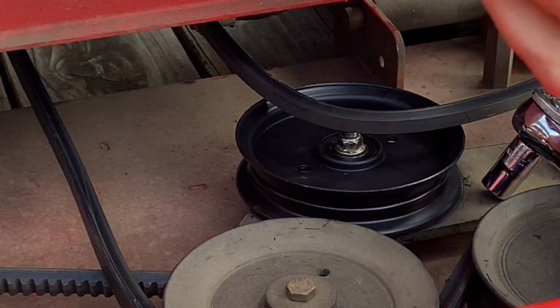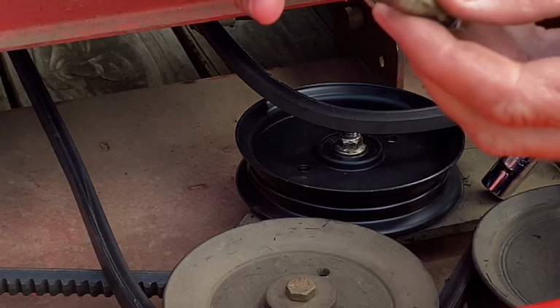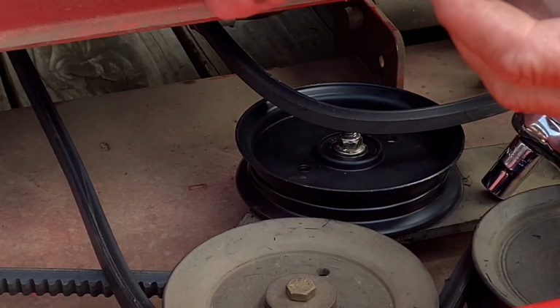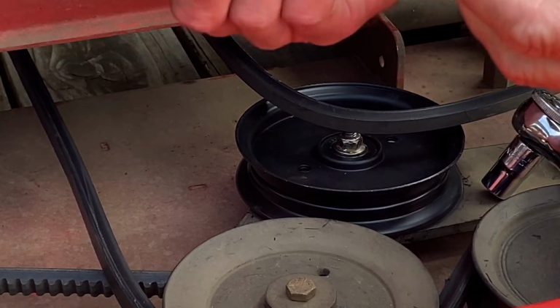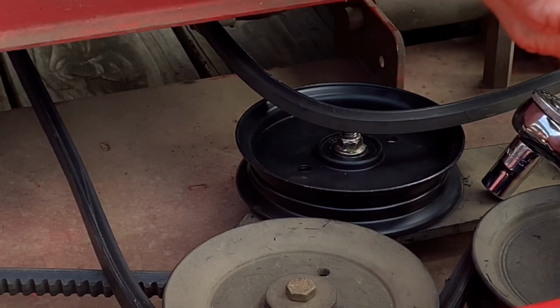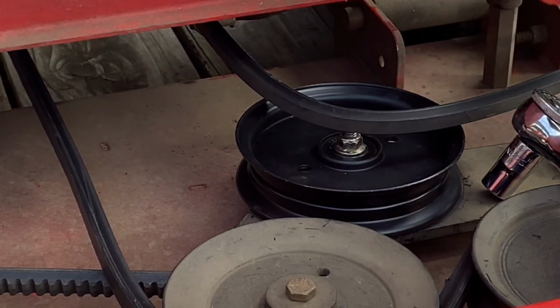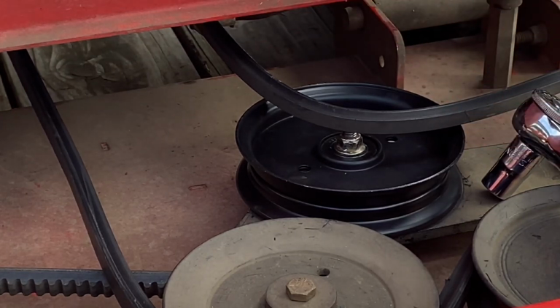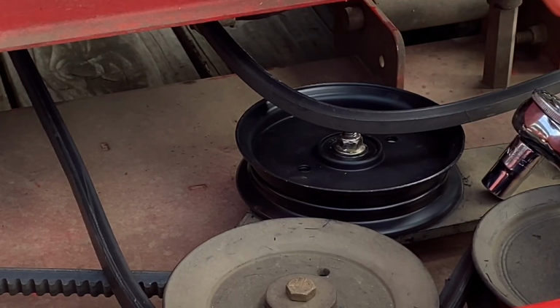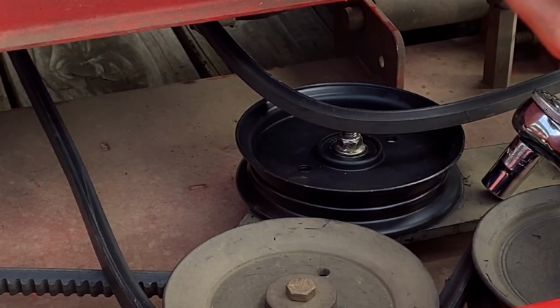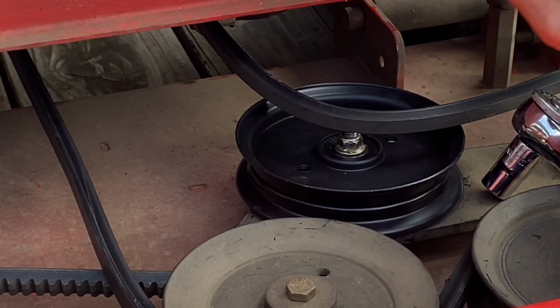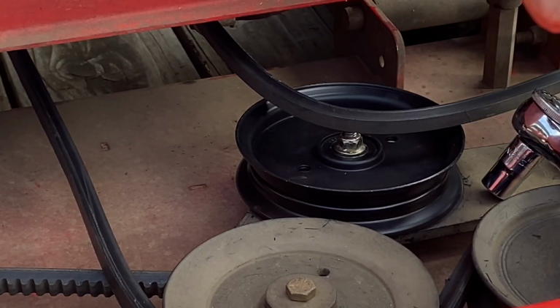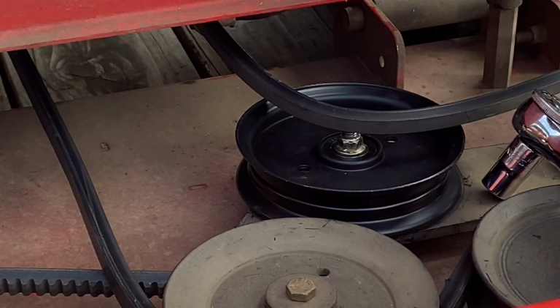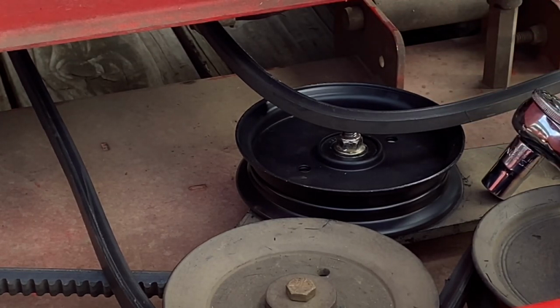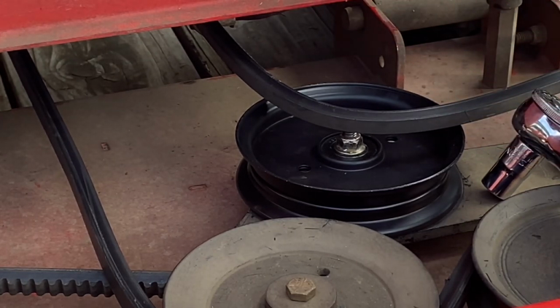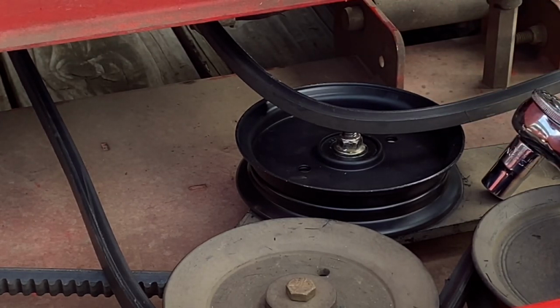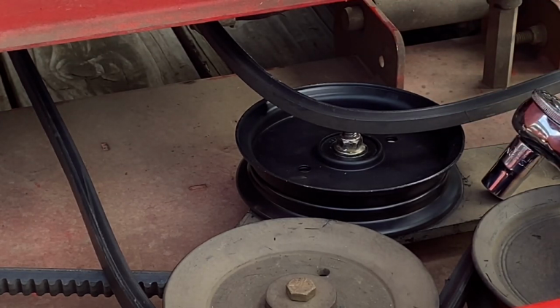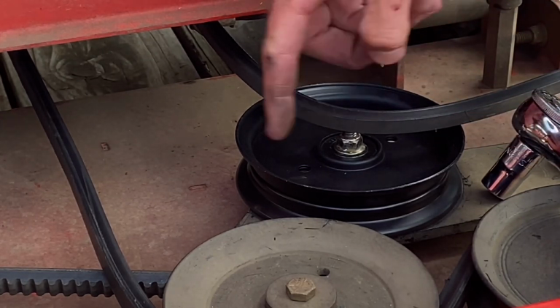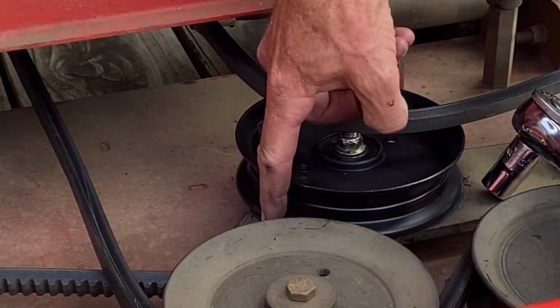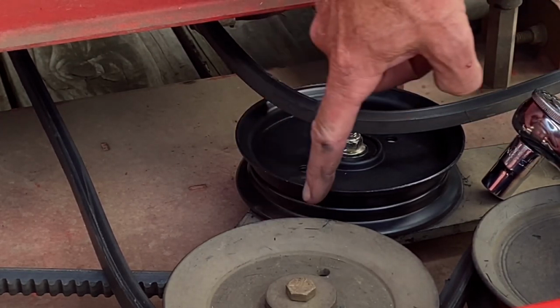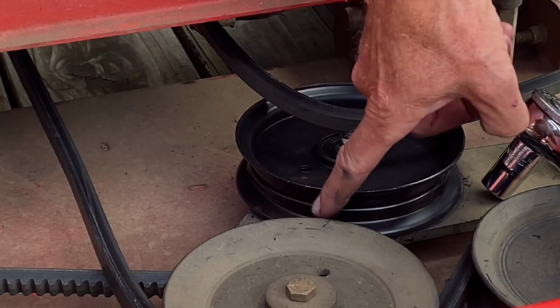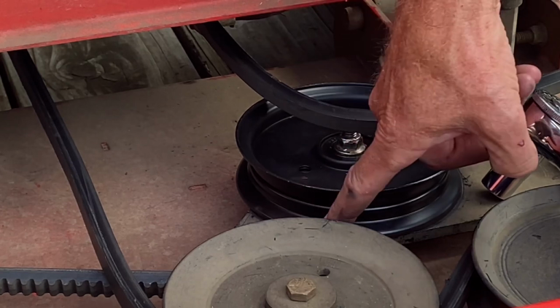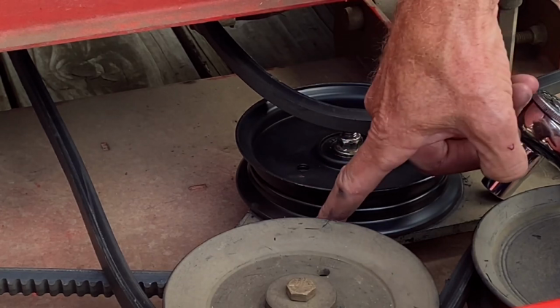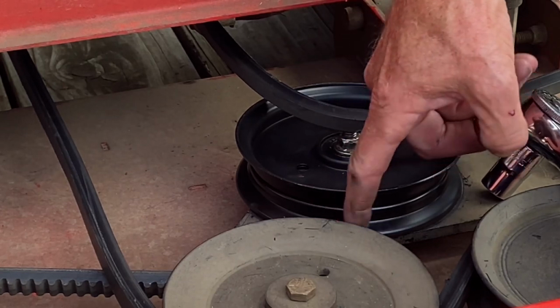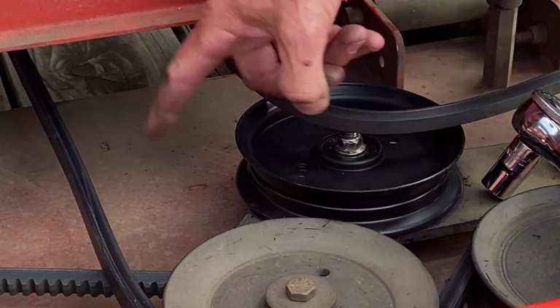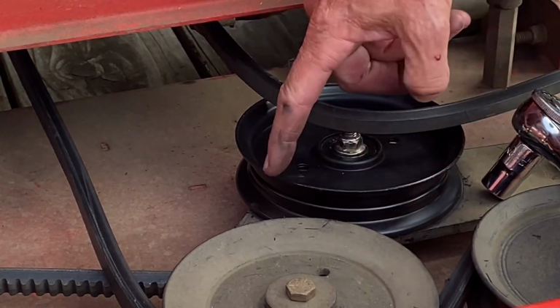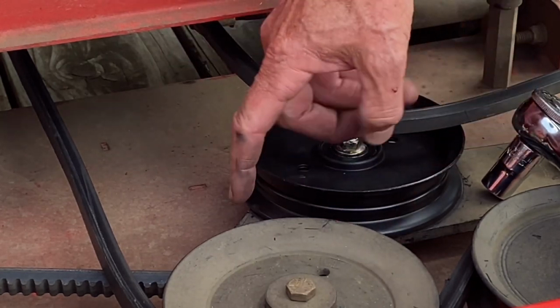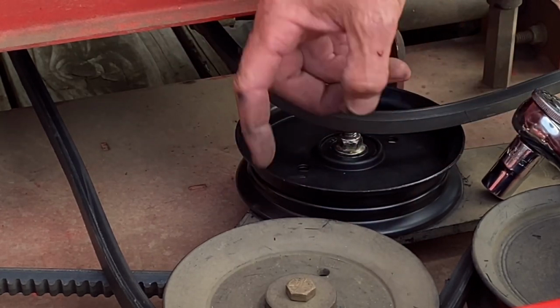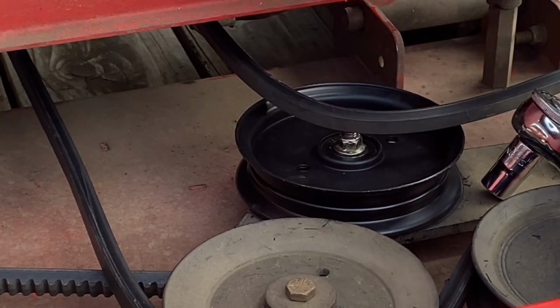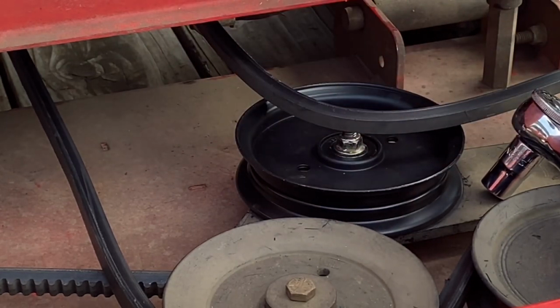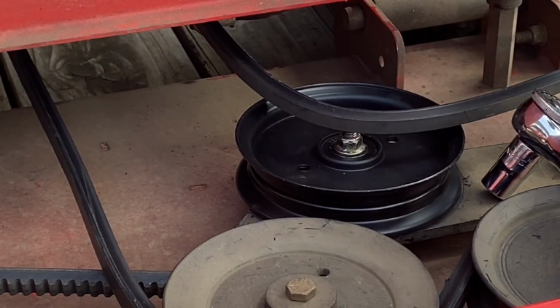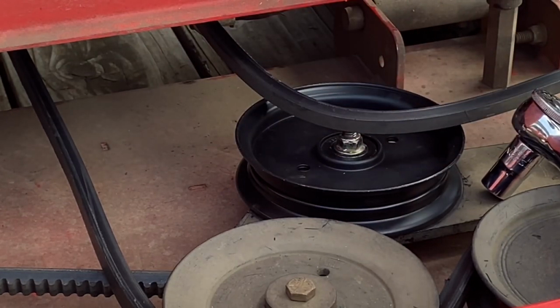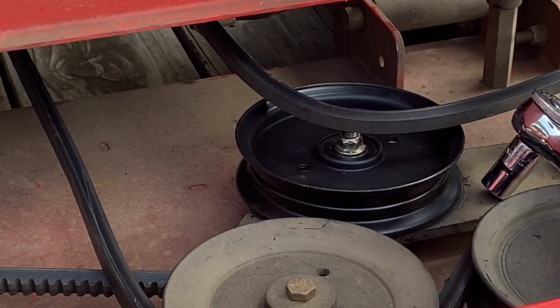All it is is a little buzzer bolt and nut. What this does is it keeps this little arm - it keeps this belt right here from jumping off the pulley, but it's in the way right now.